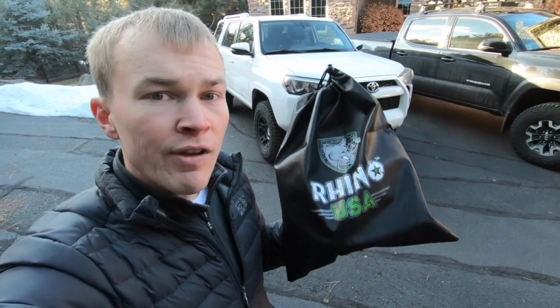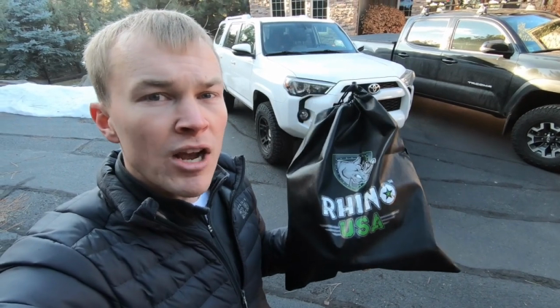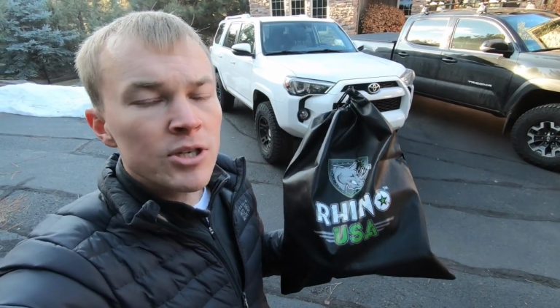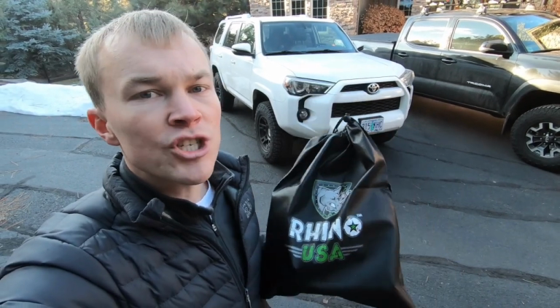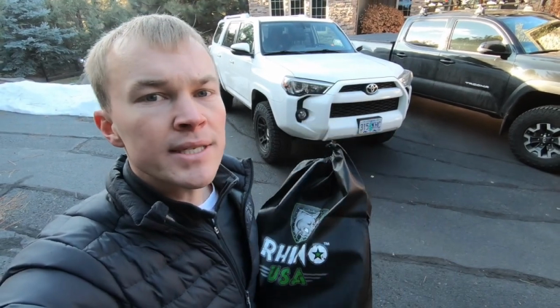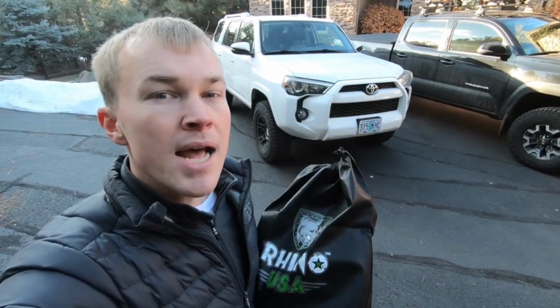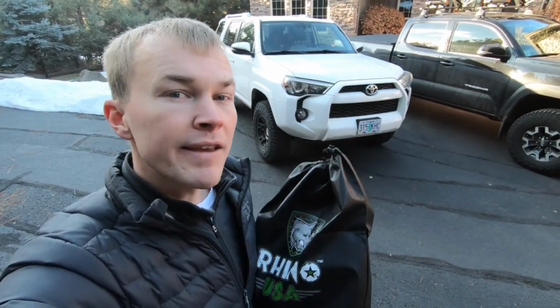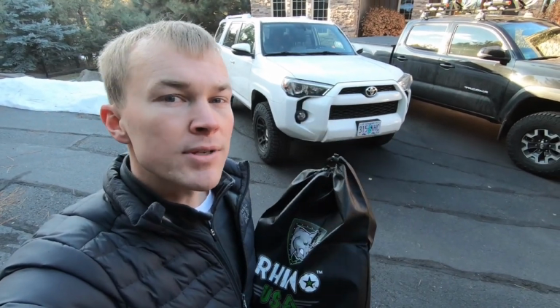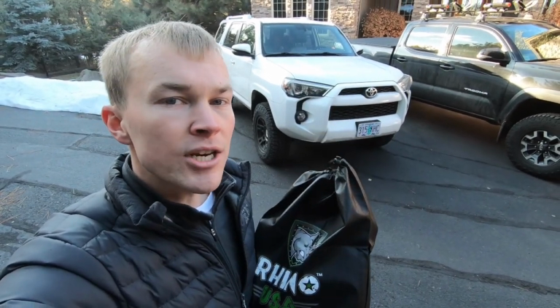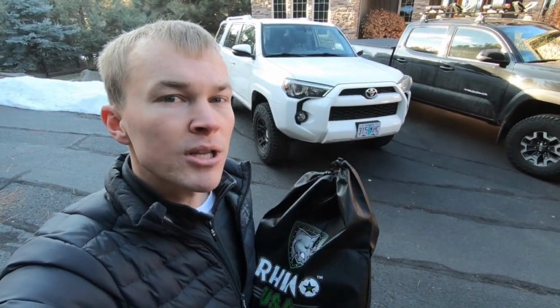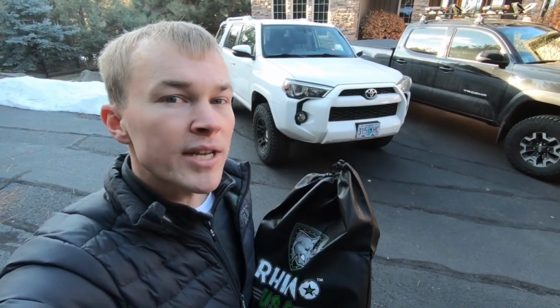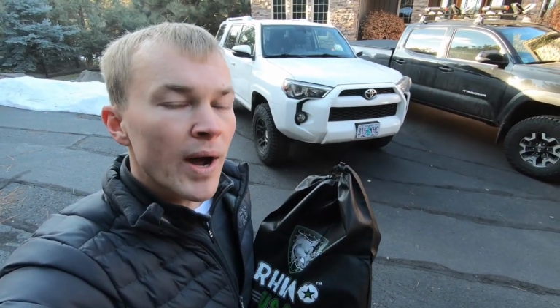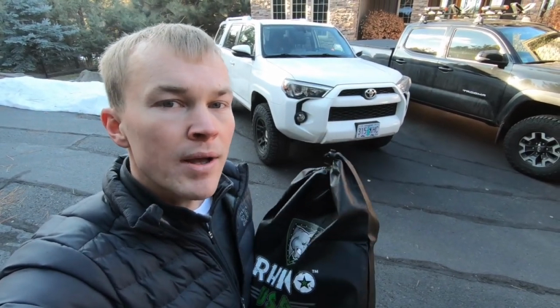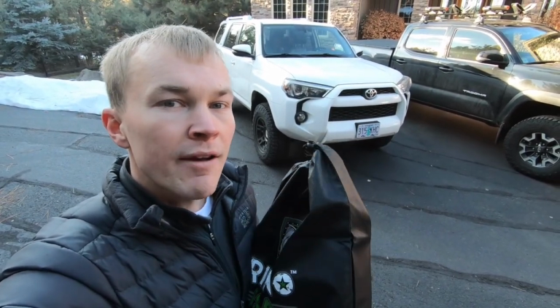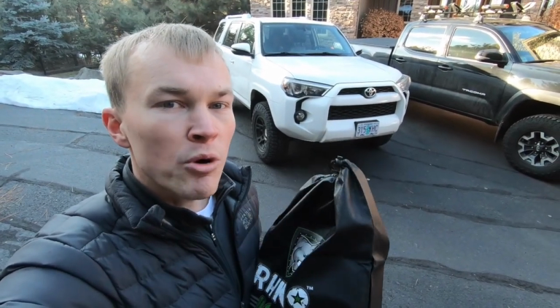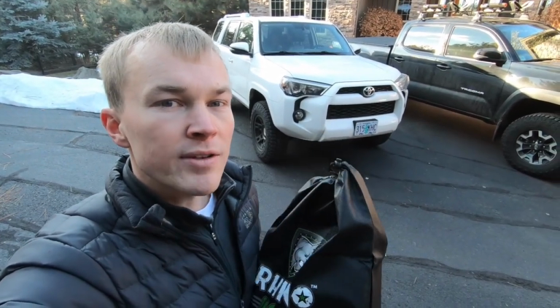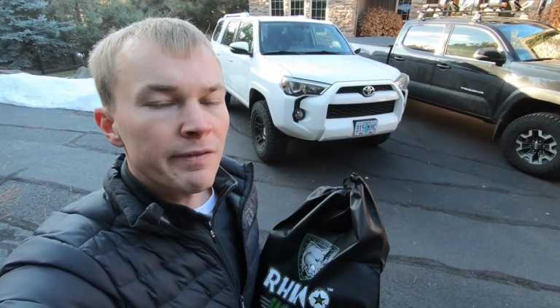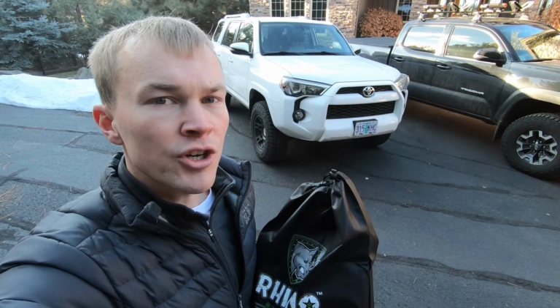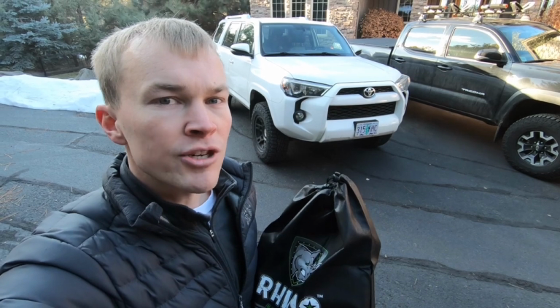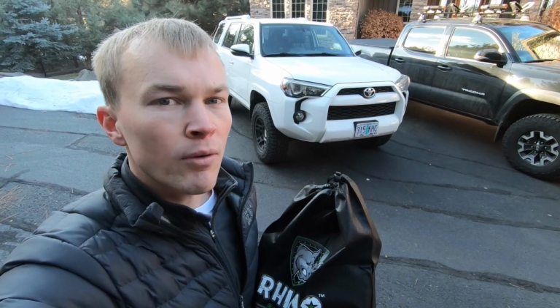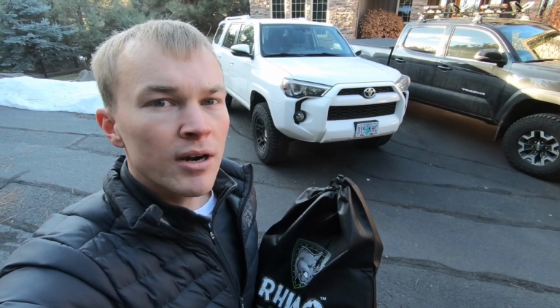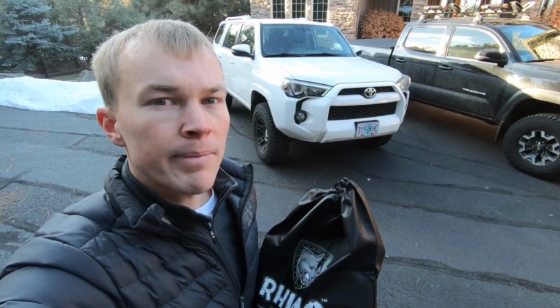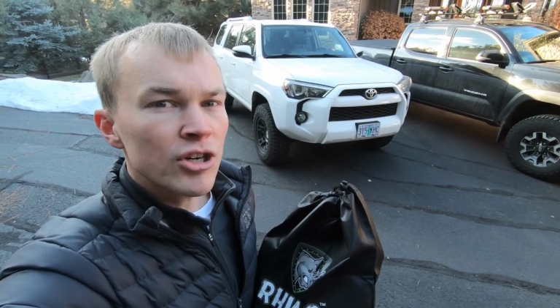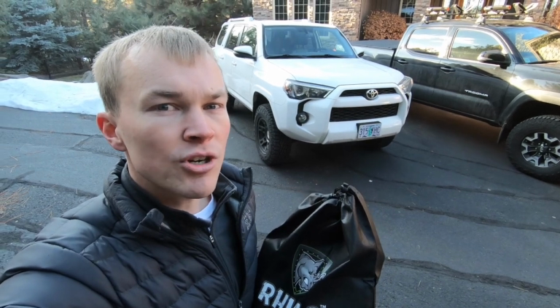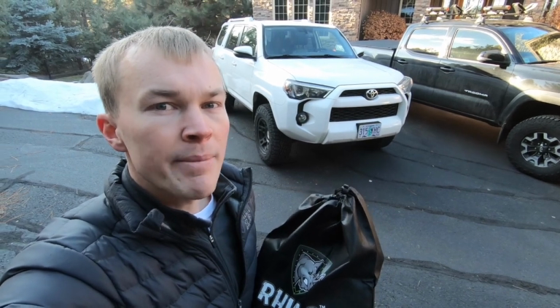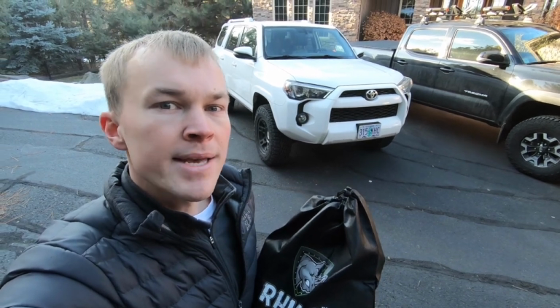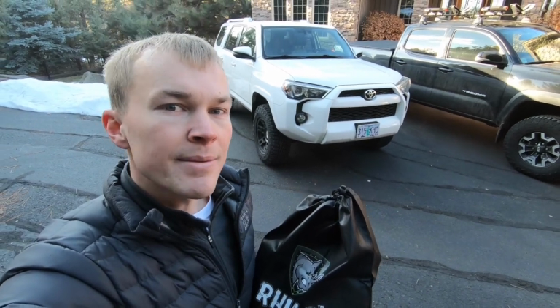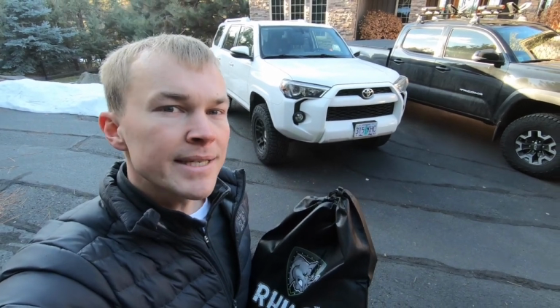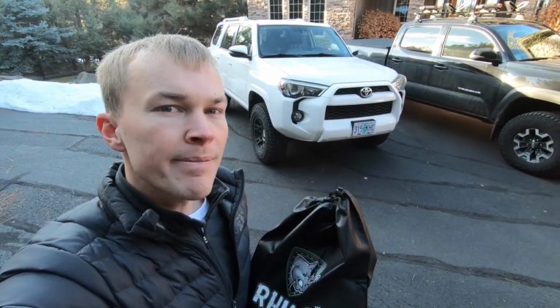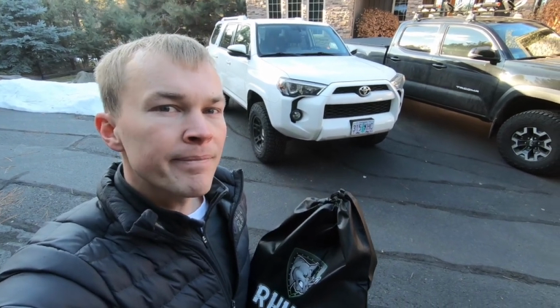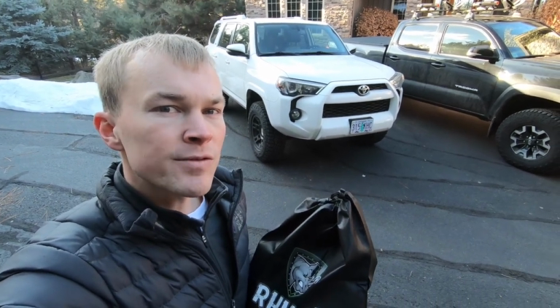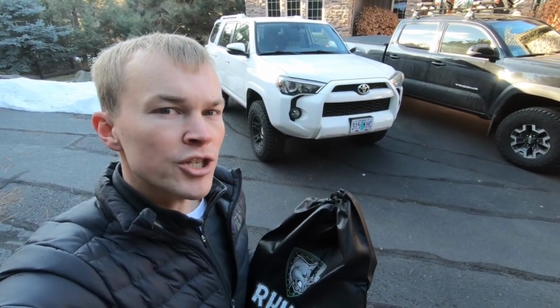If you have any comments or questions, leave those in the section below as well. For more videos of the 5th Generation 4Runner, be sure to subscribe. Thanks for watching.